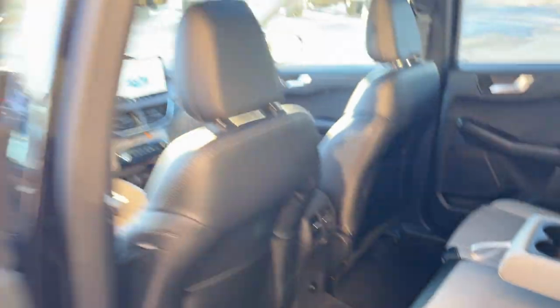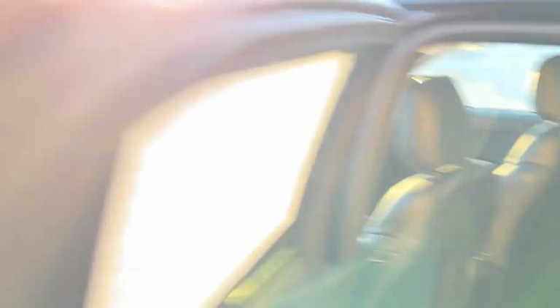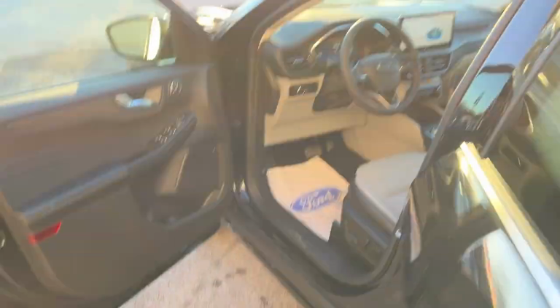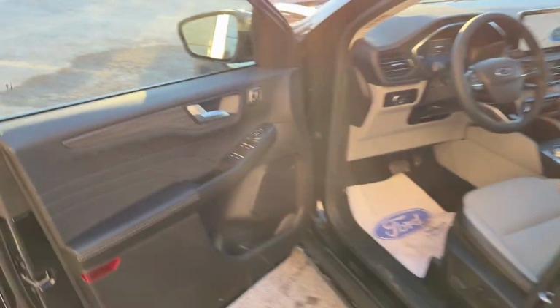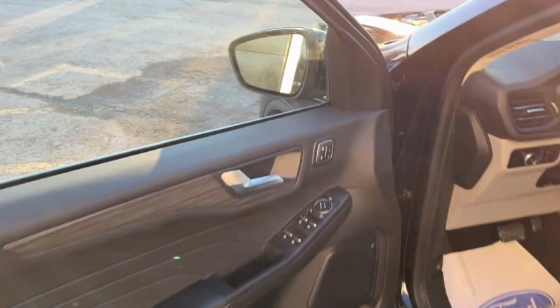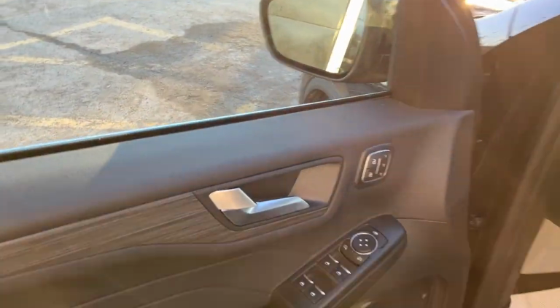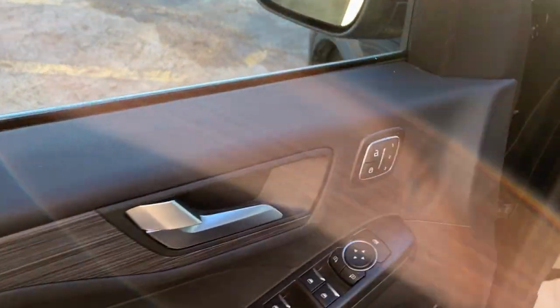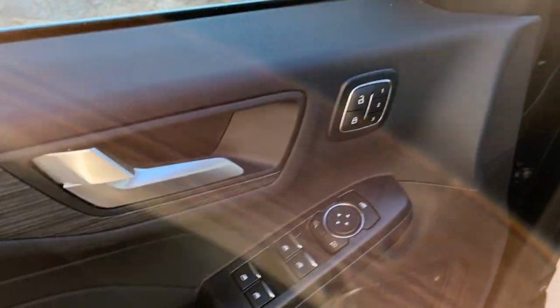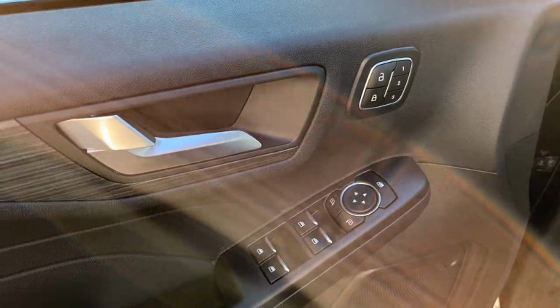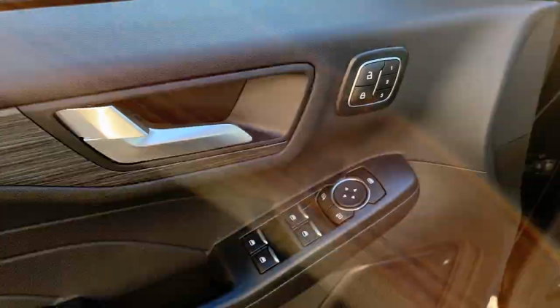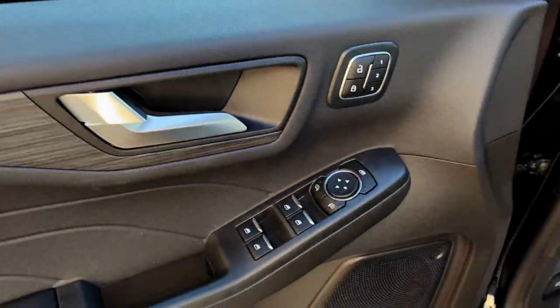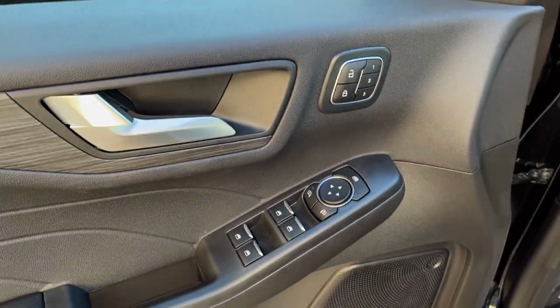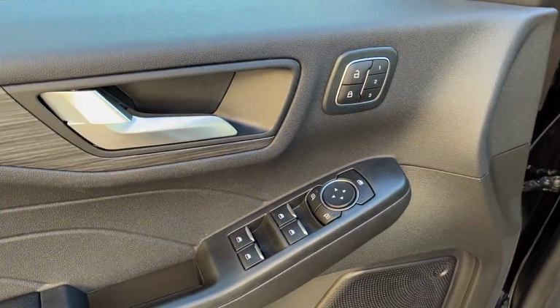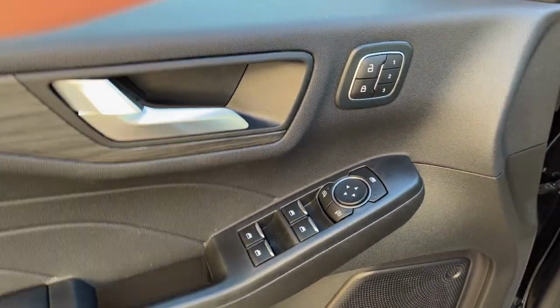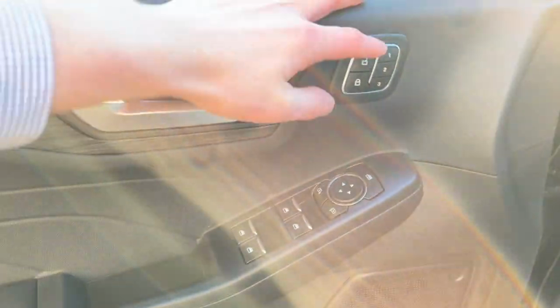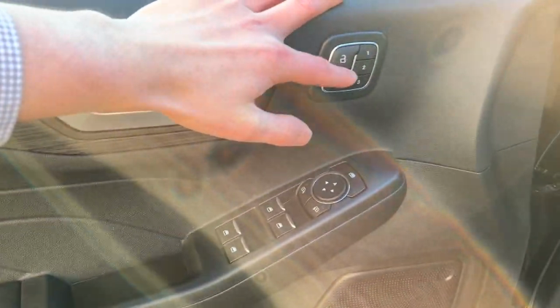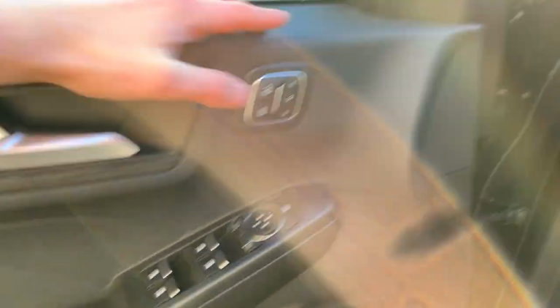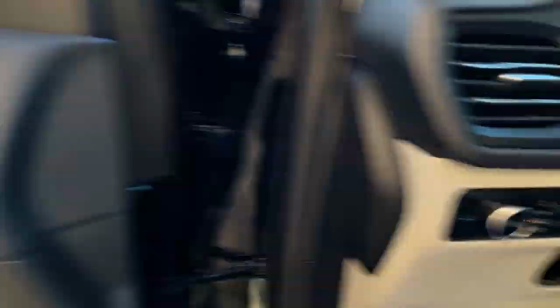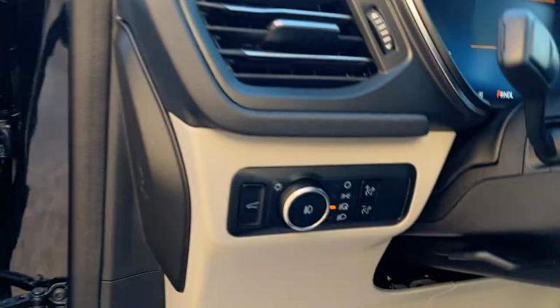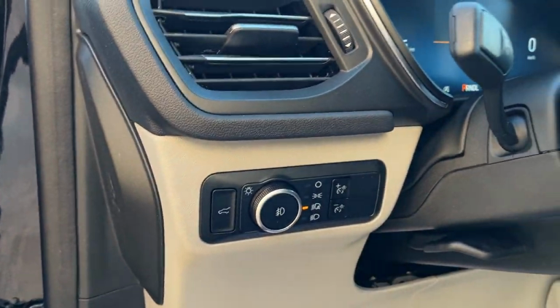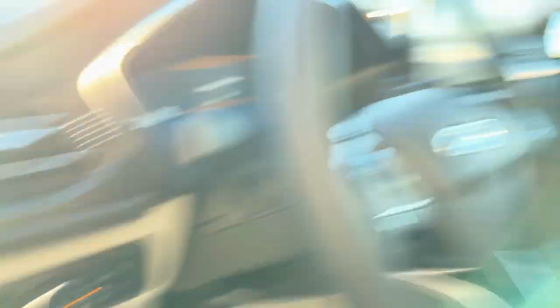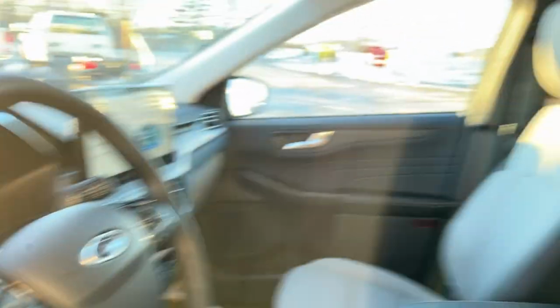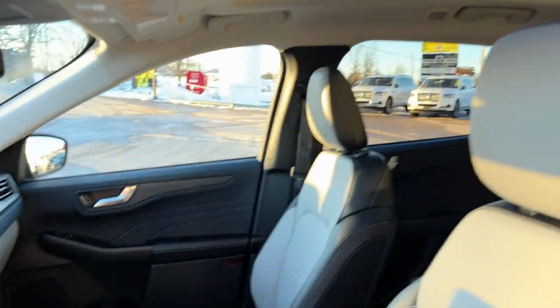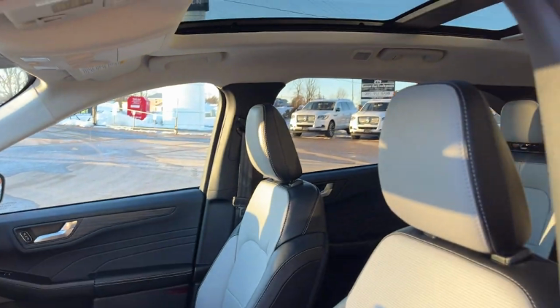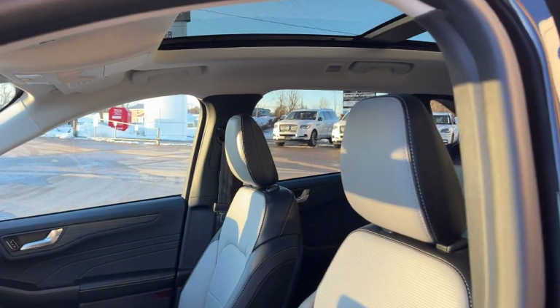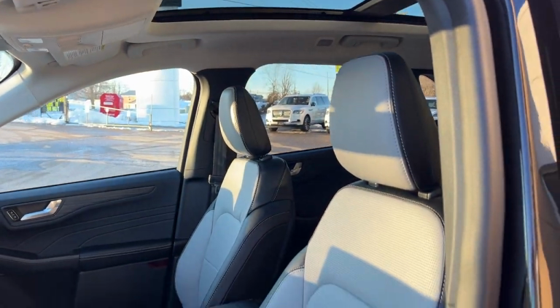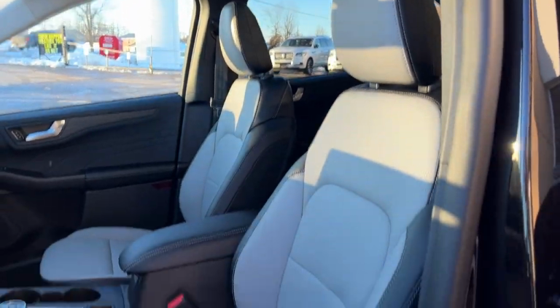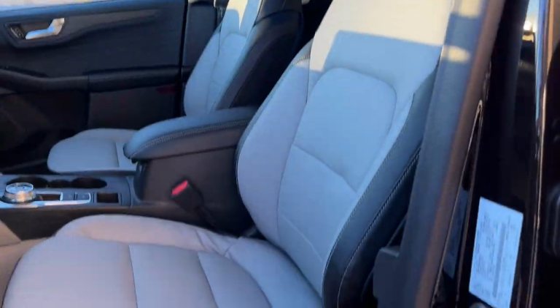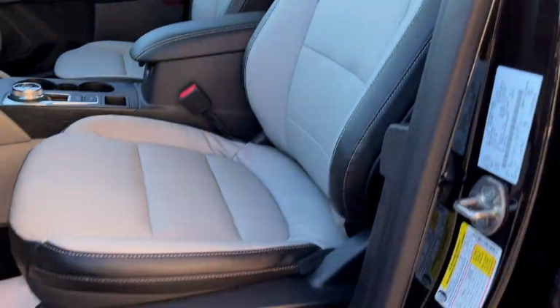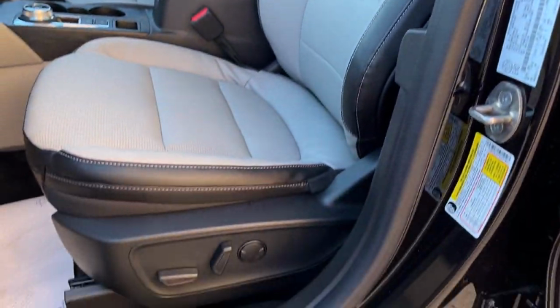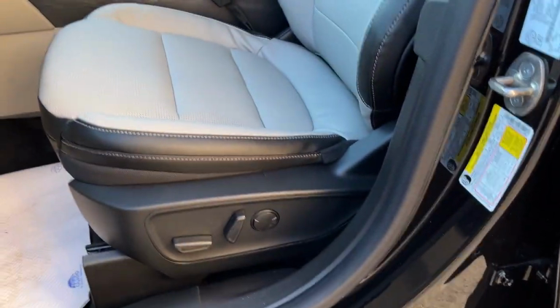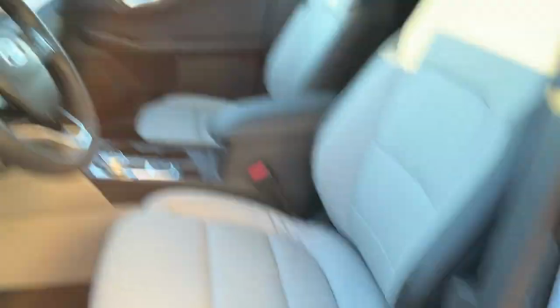Coming around to the front, you do have power windows and locks of course, power glass adjustable mirrors, driver seat memory, automatic headlamps, and really comfortable front power bucket seats. The driver's seat does have lumbar.